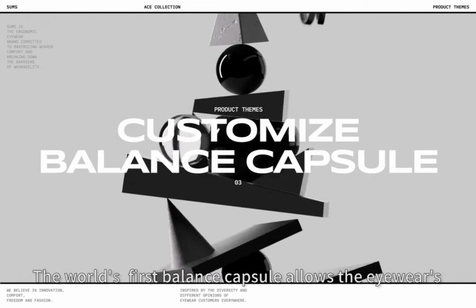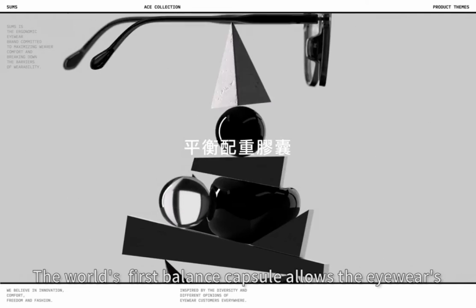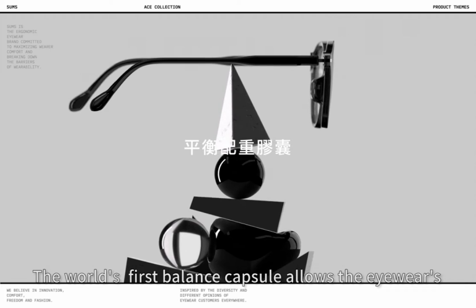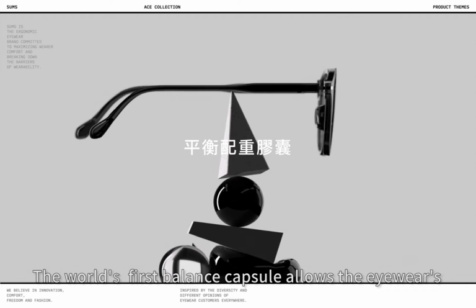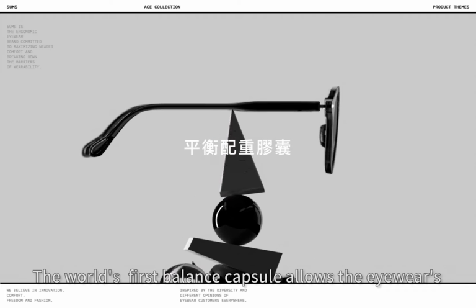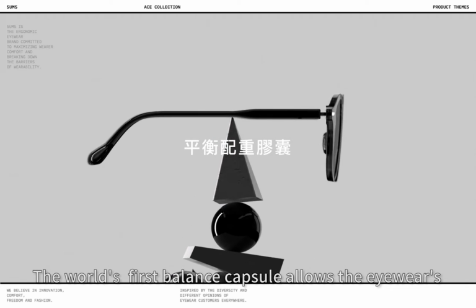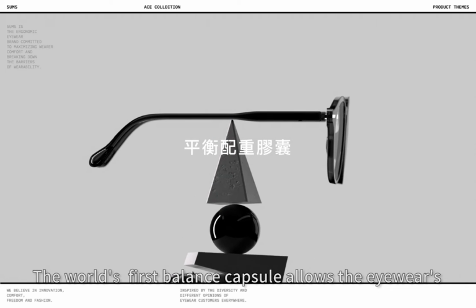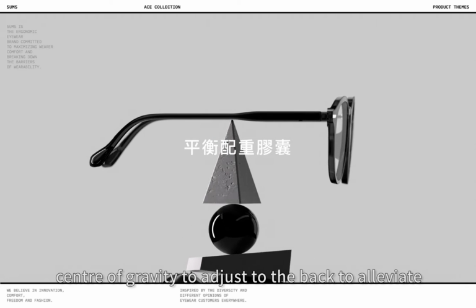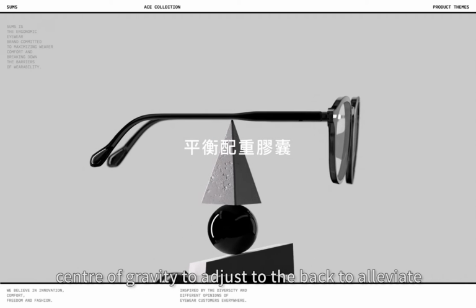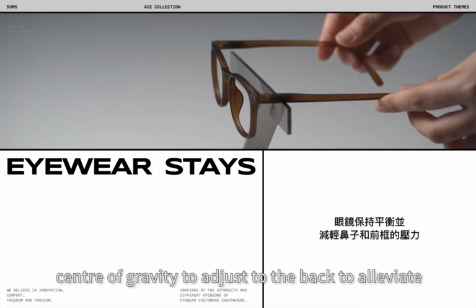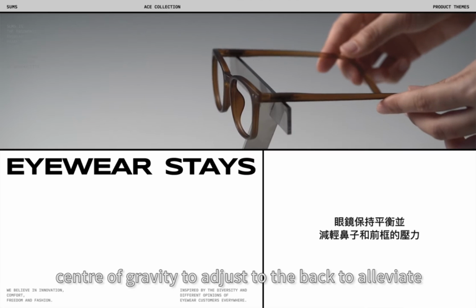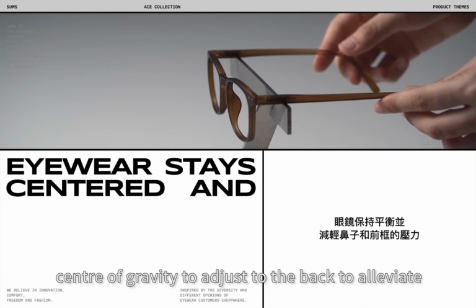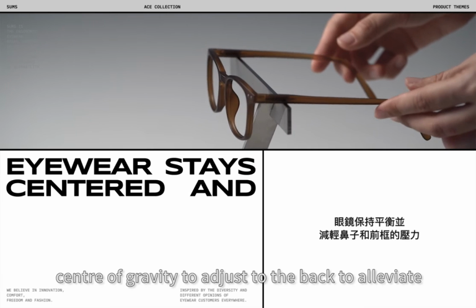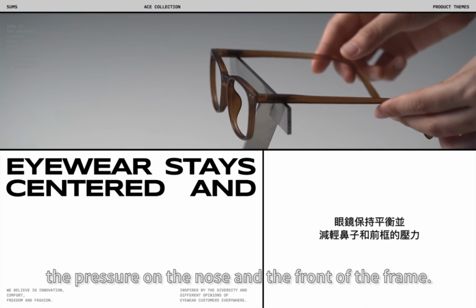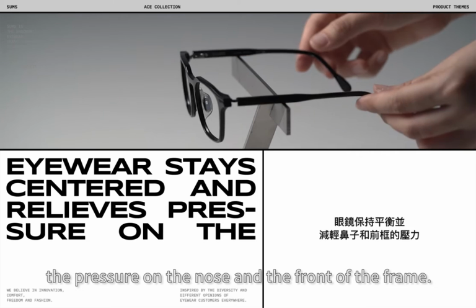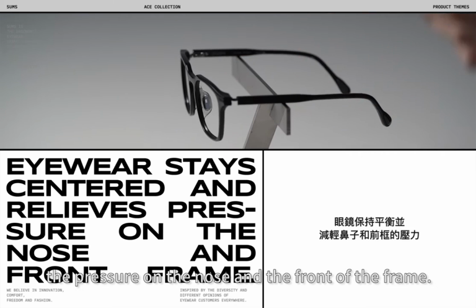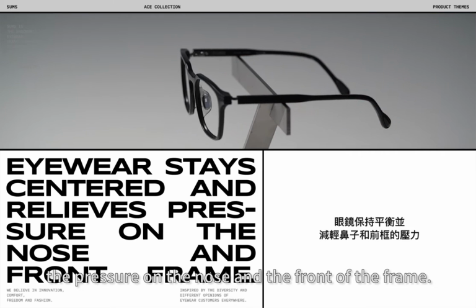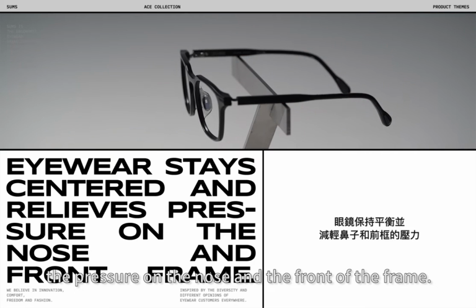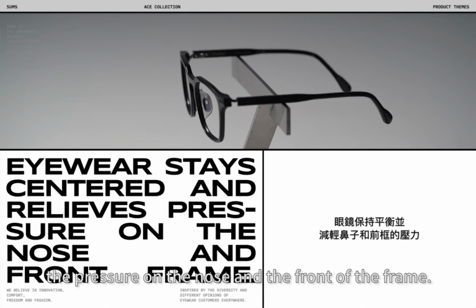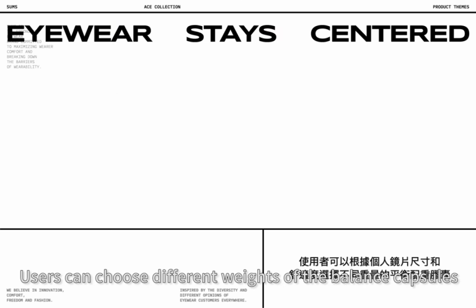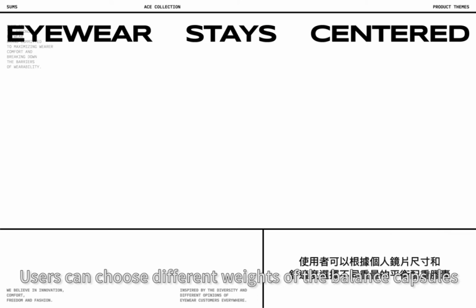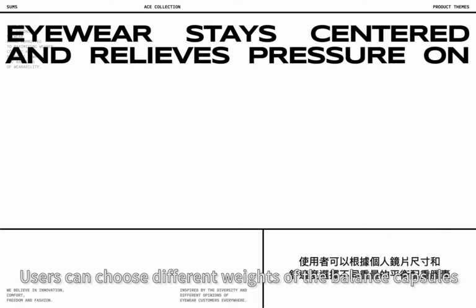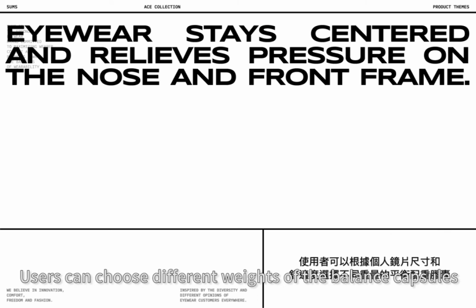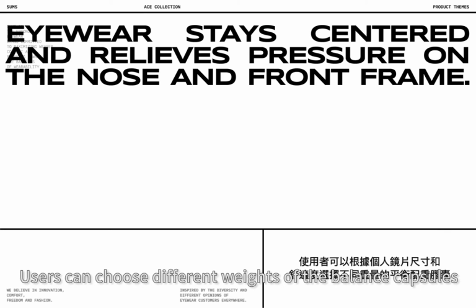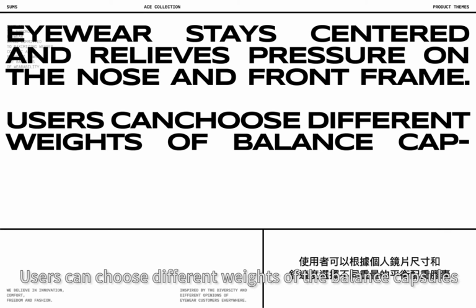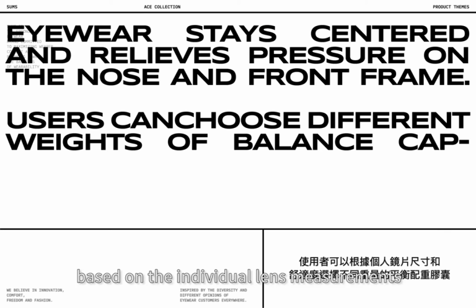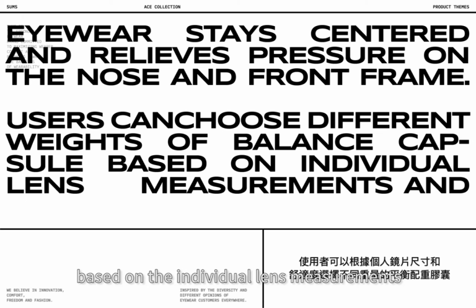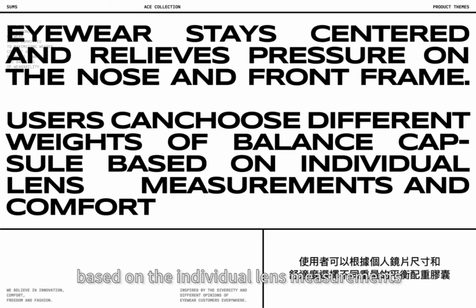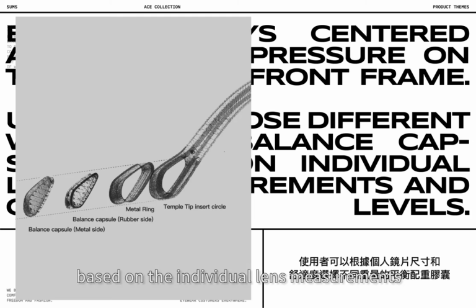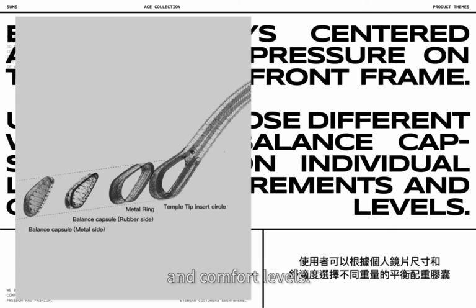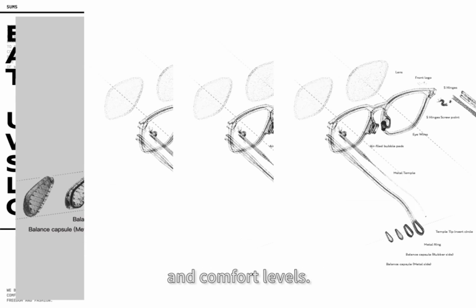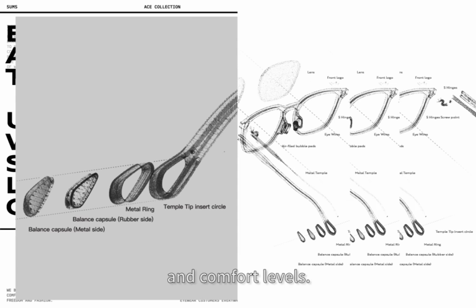The world's first balance capsule allows the eyewearer's center of gravity to adjust to the back to alleviate the pressure of the nose and the front of the frame. Users can choose different weights of the balance capsules based on the individual lens measurements and comfort levels.